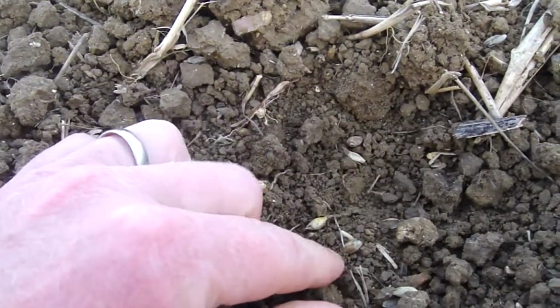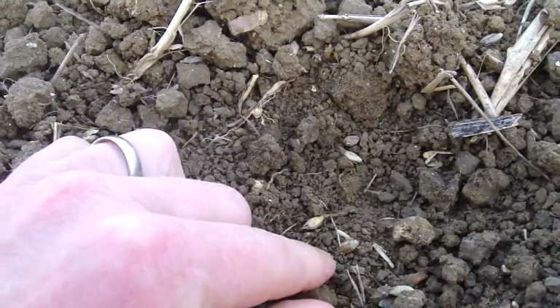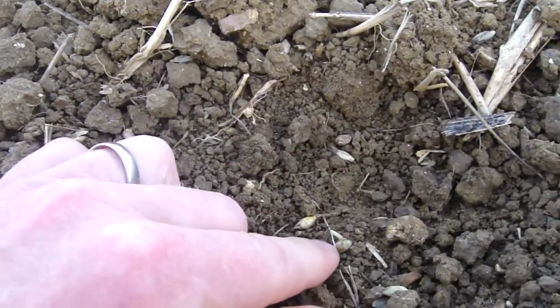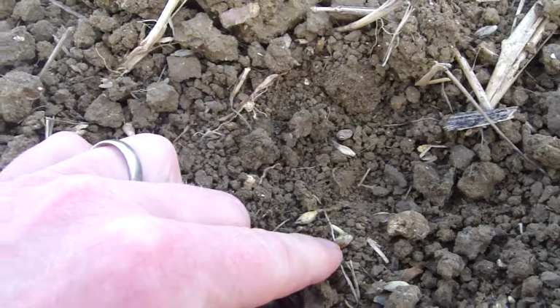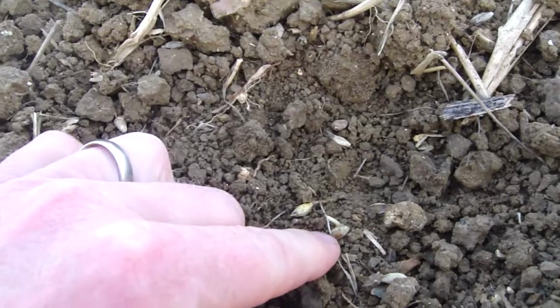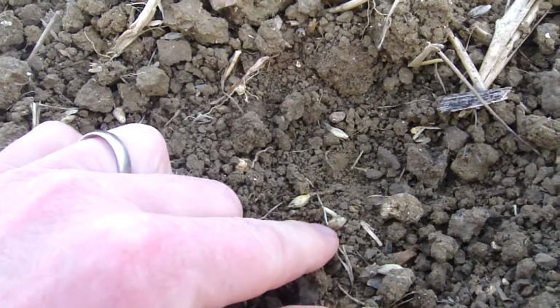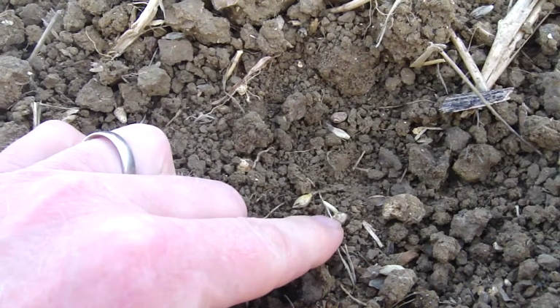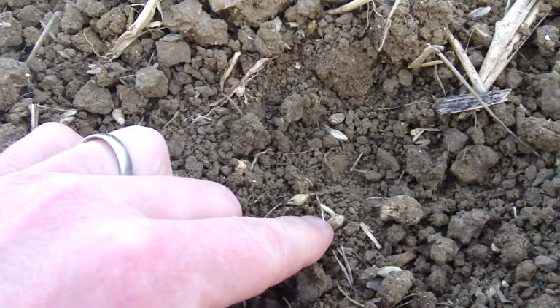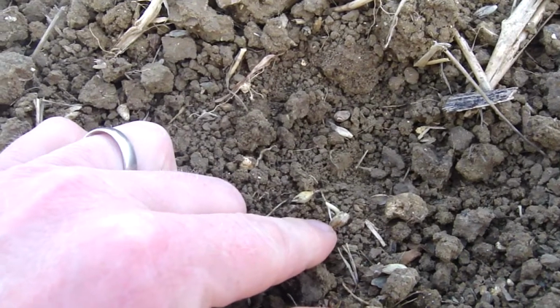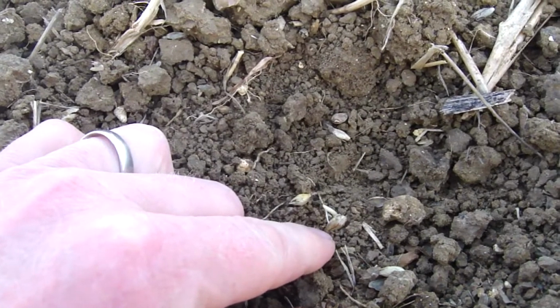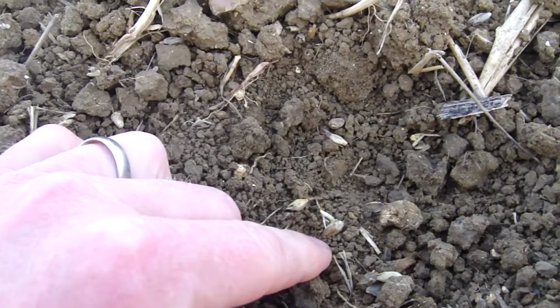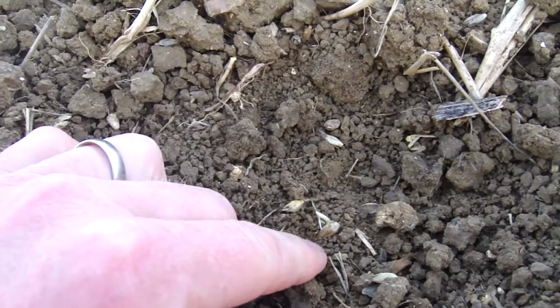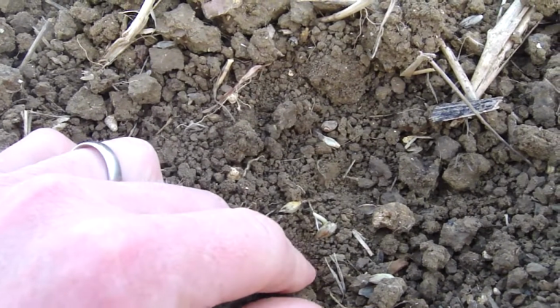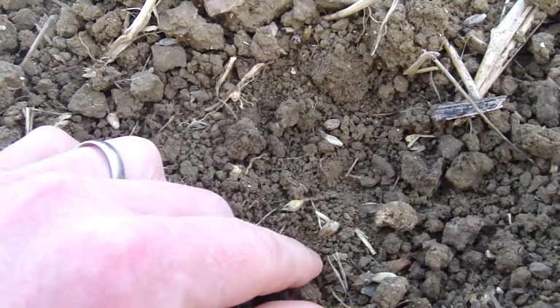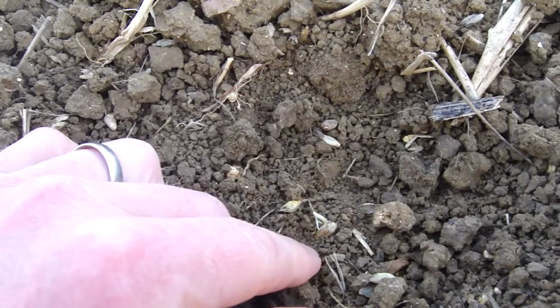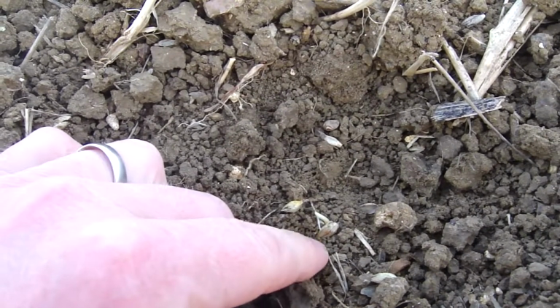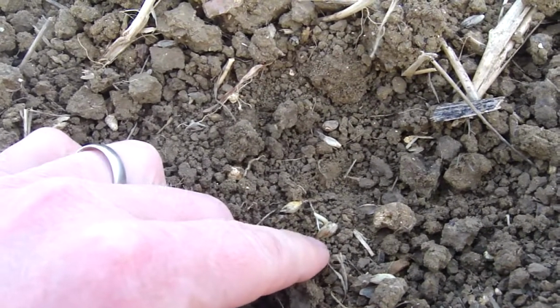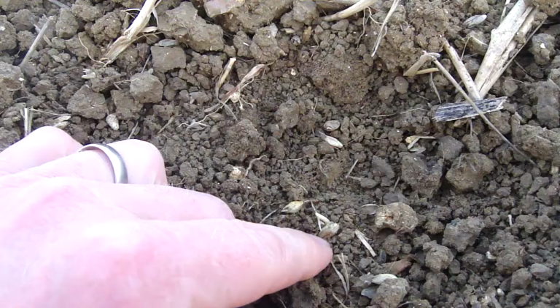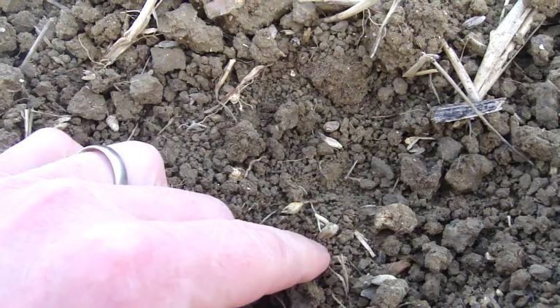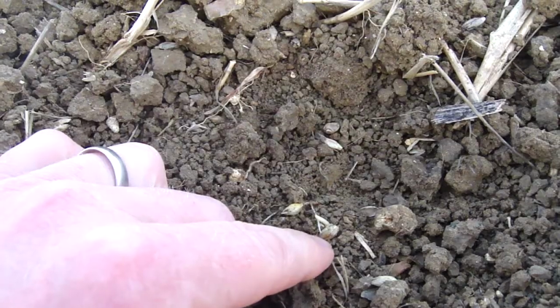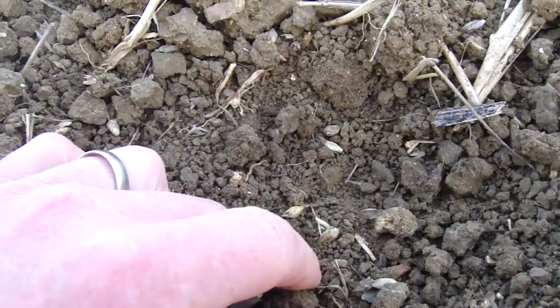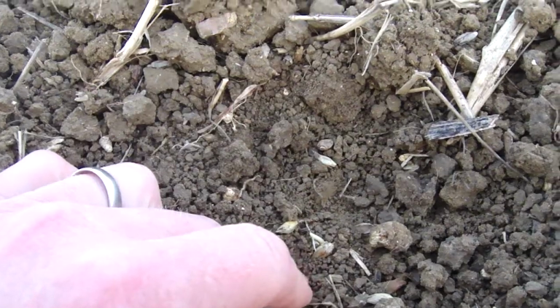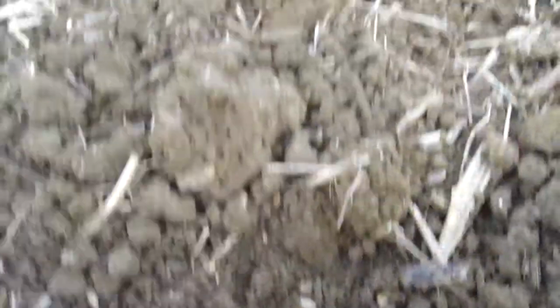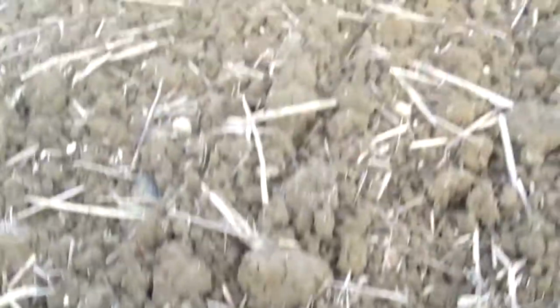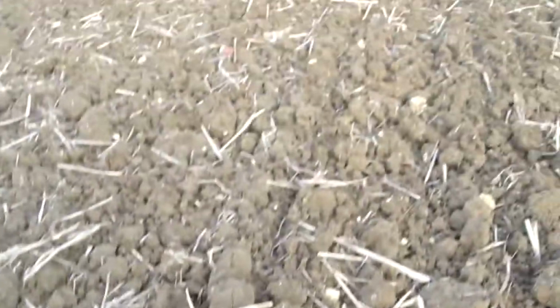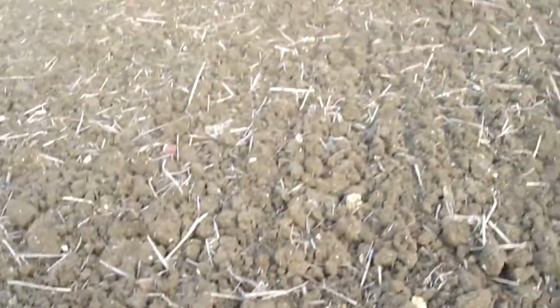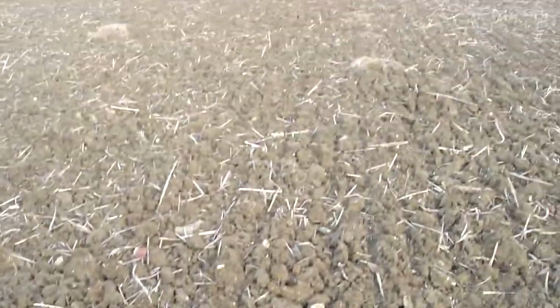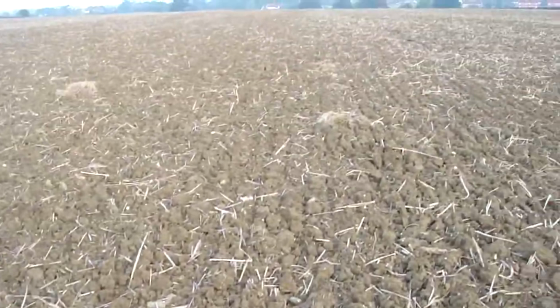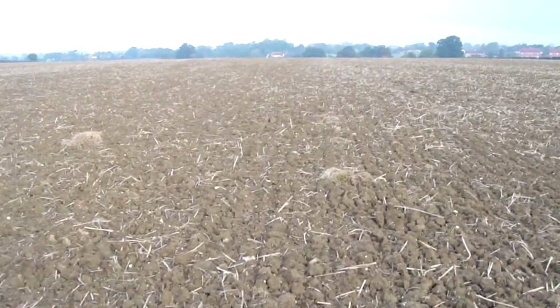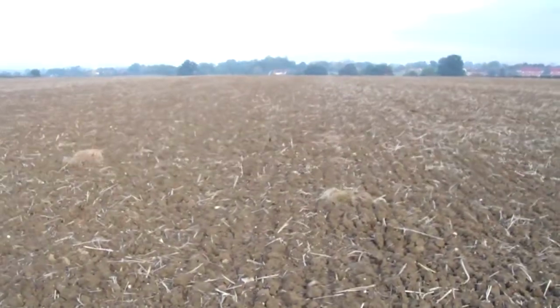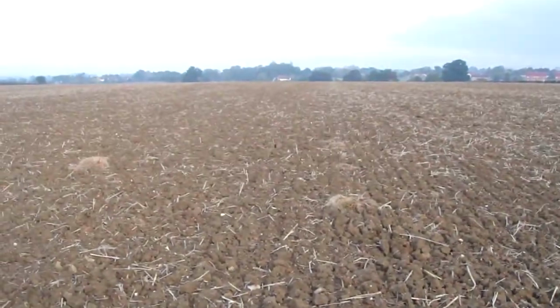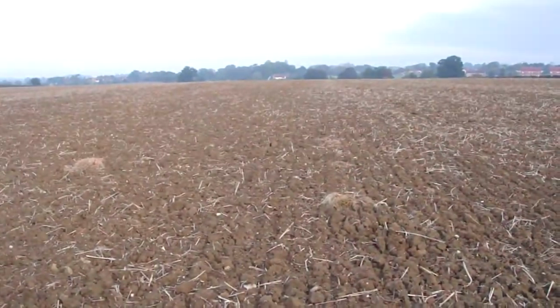As you can see, there's enough moisture there to start growth, and so in another week or so we should be able to look down this field and see rows of green barley.